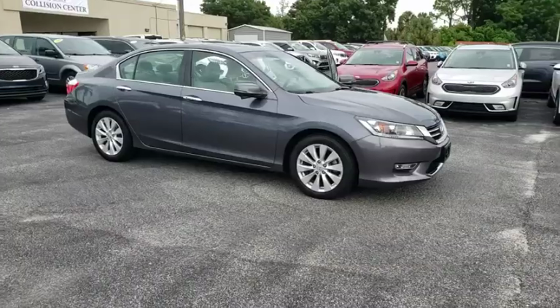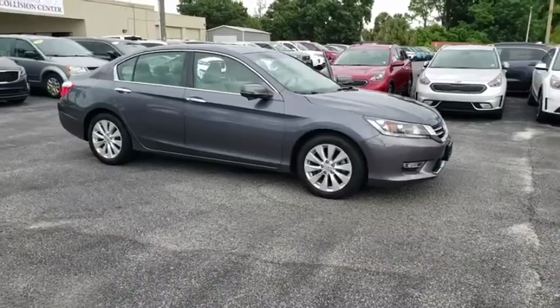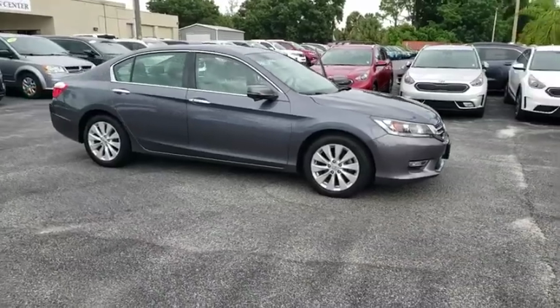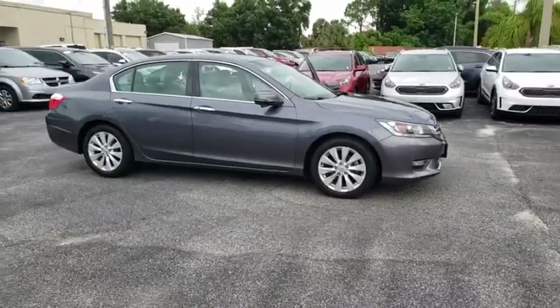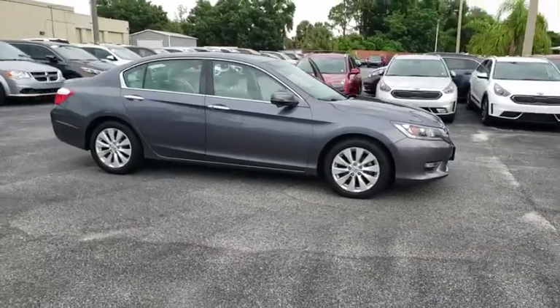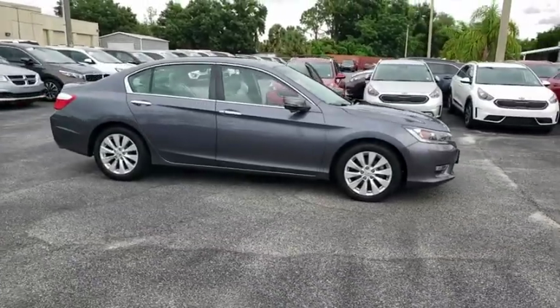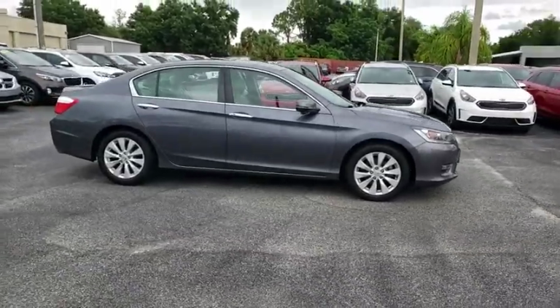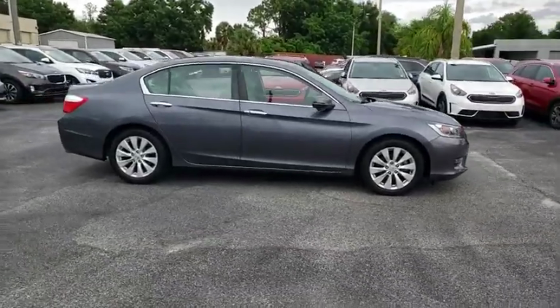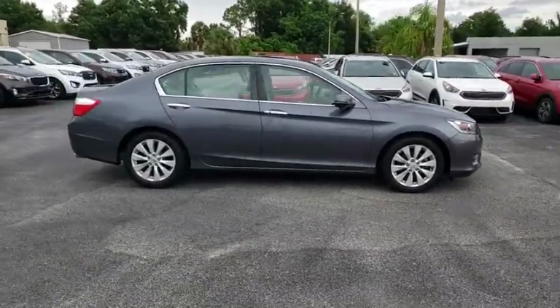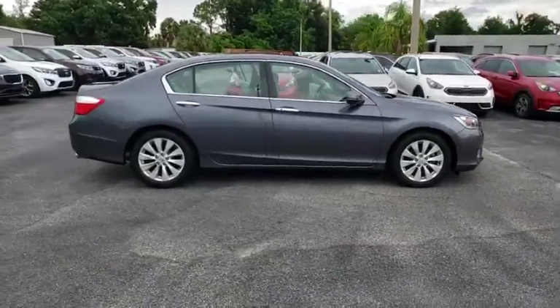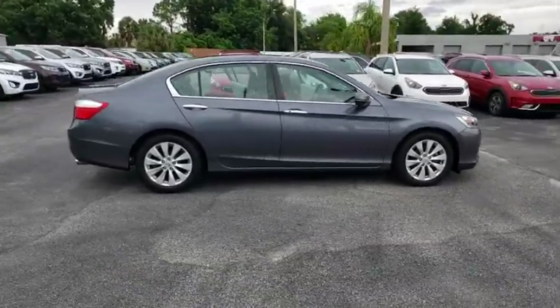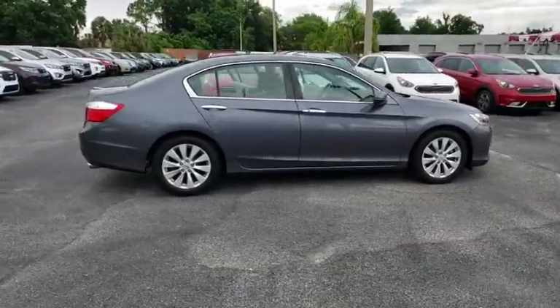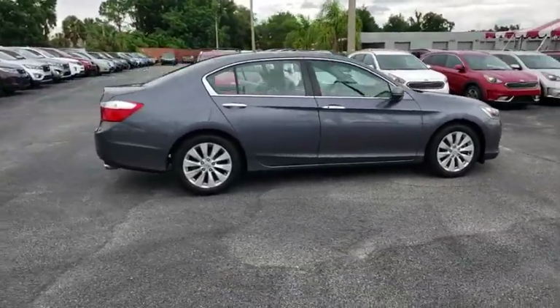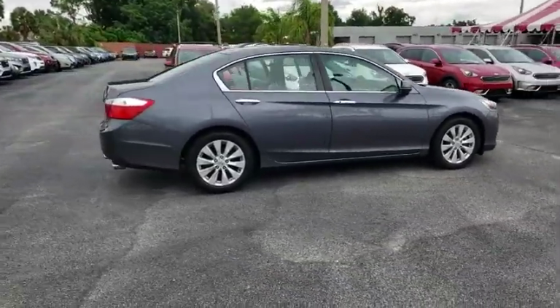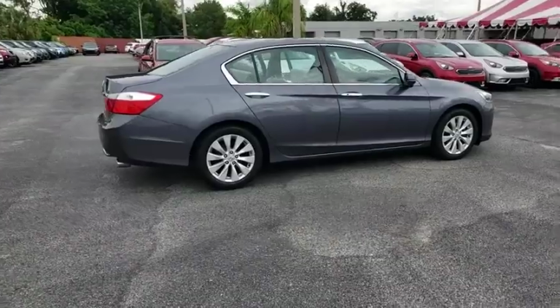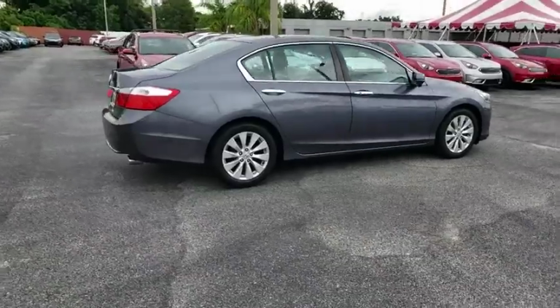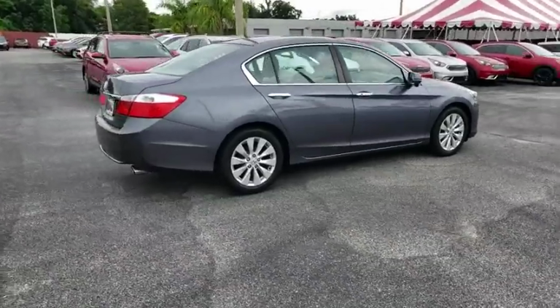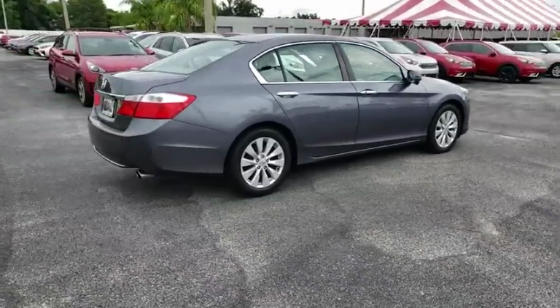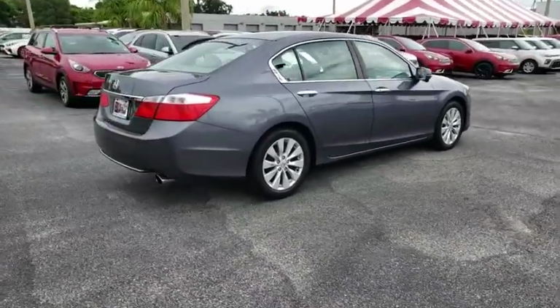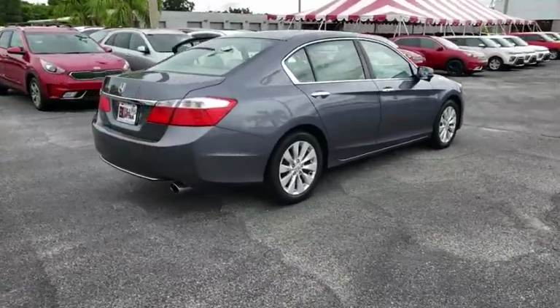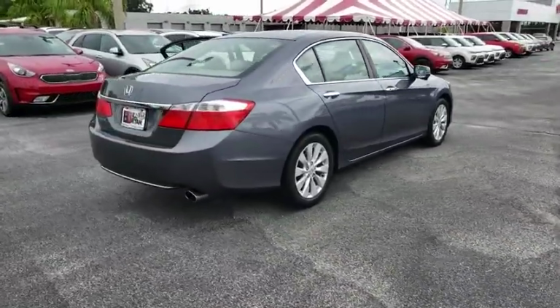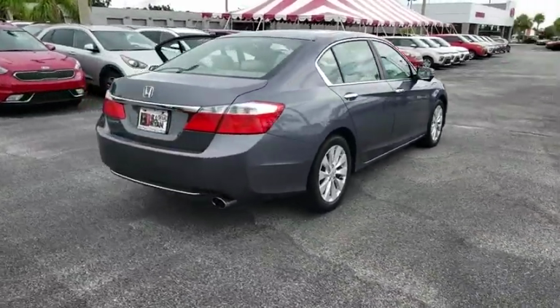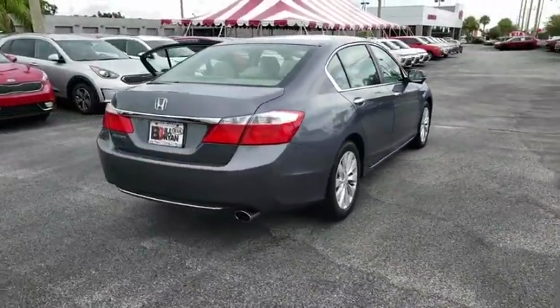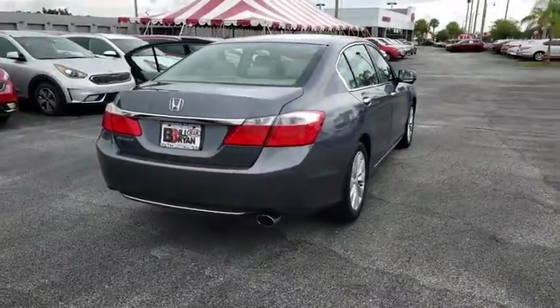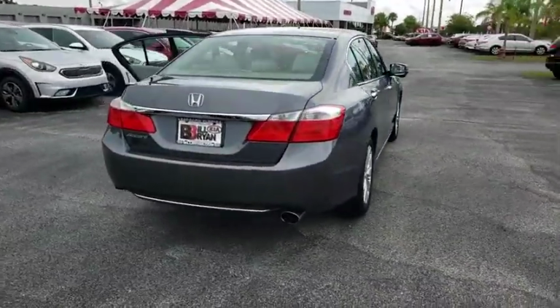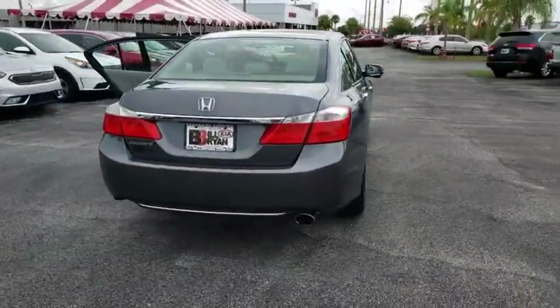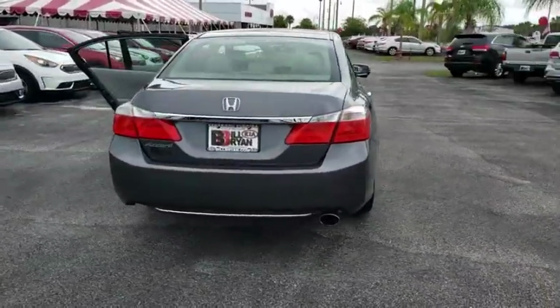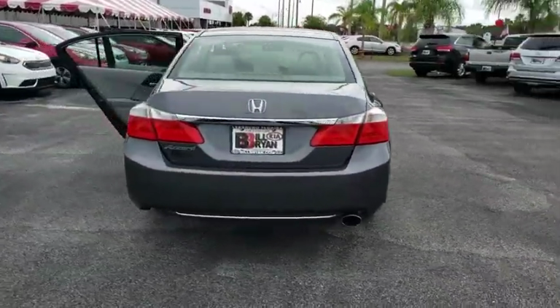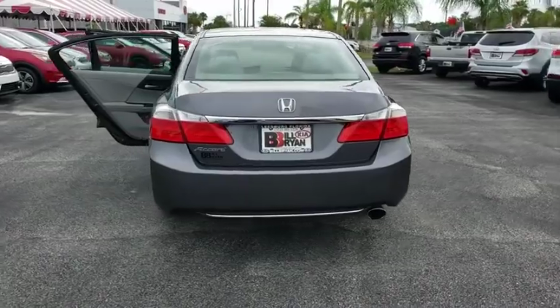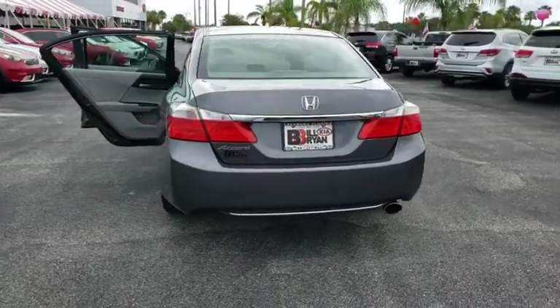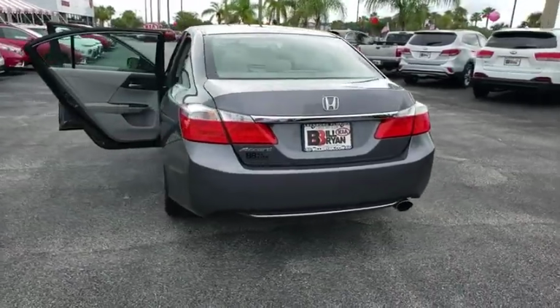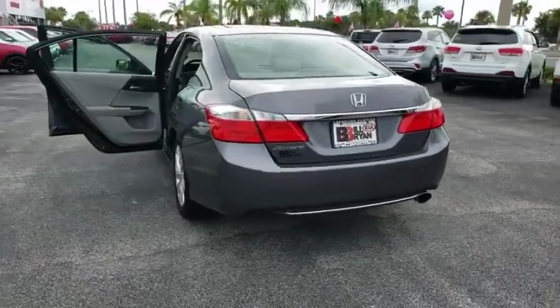Looking for the right vehicle? Check out the 2013 Honda Accord — ingeniously simple, yet overflowing with luxury and technological creativity. All that and more in the Accord.